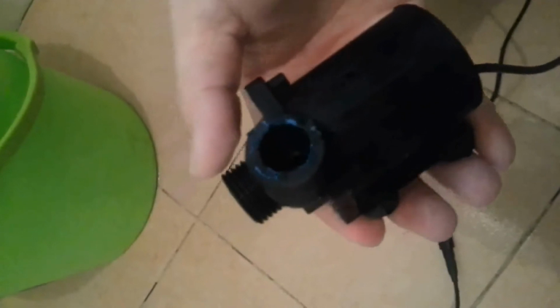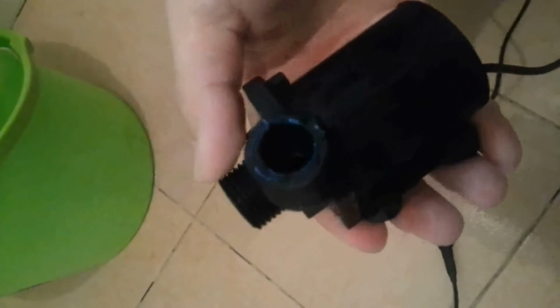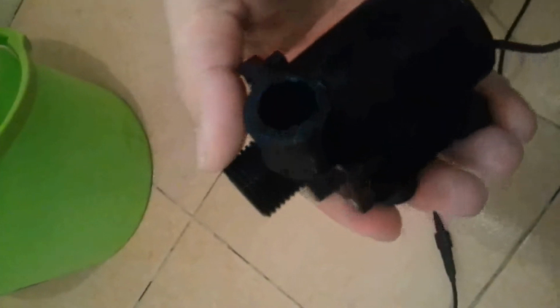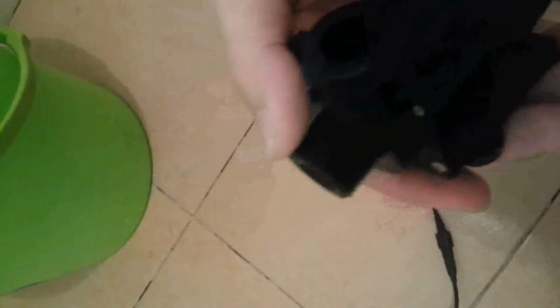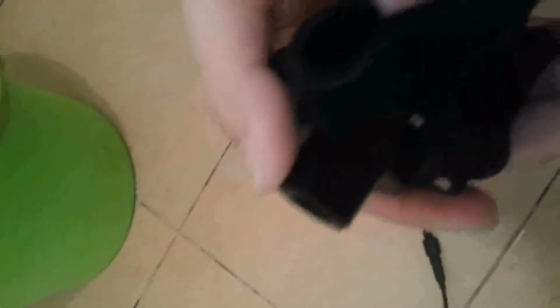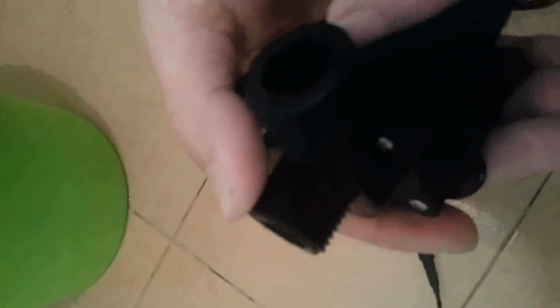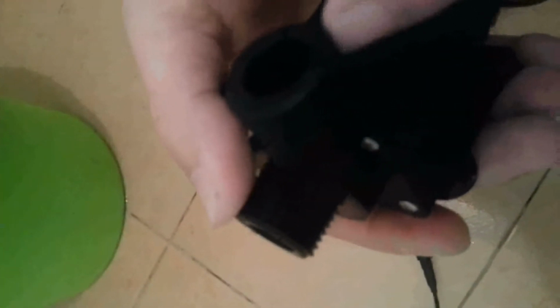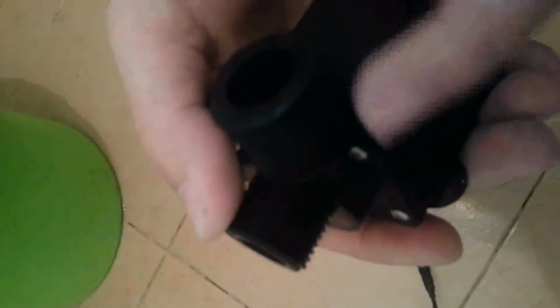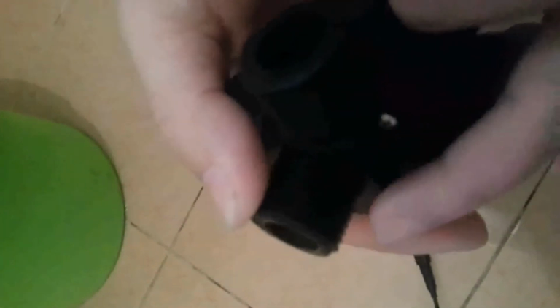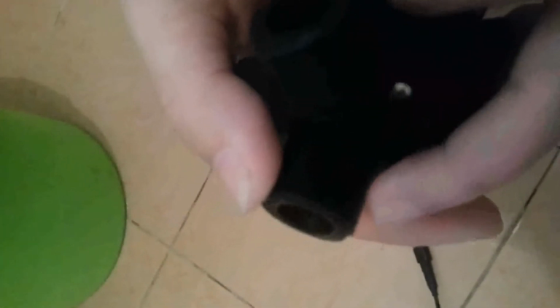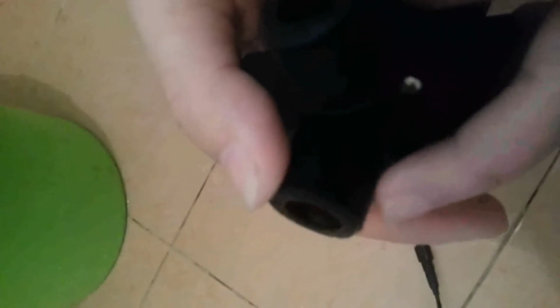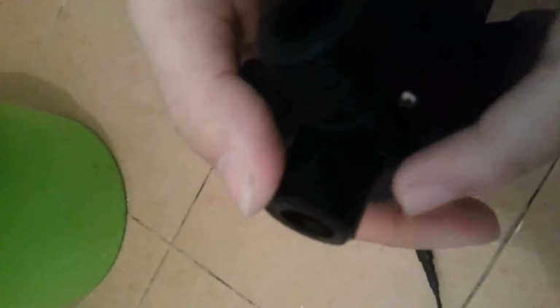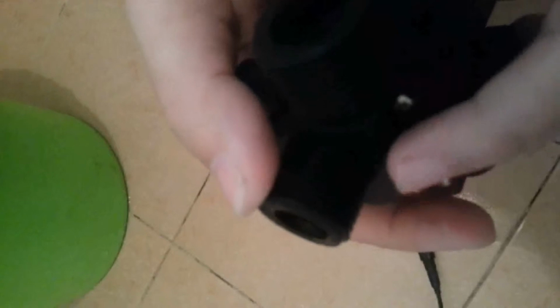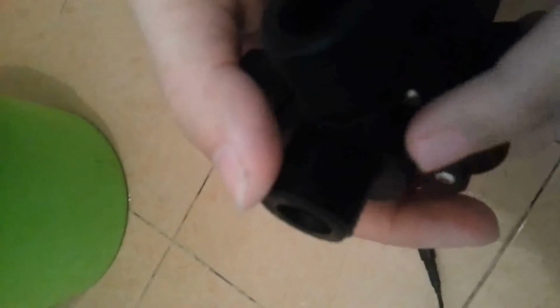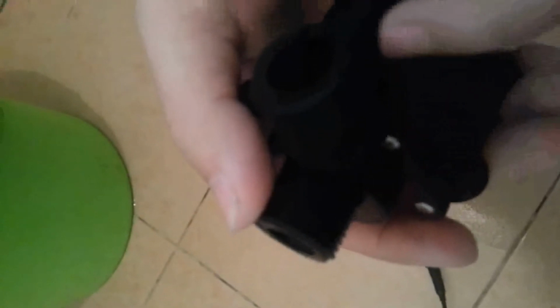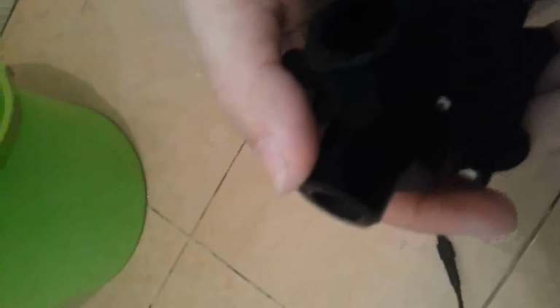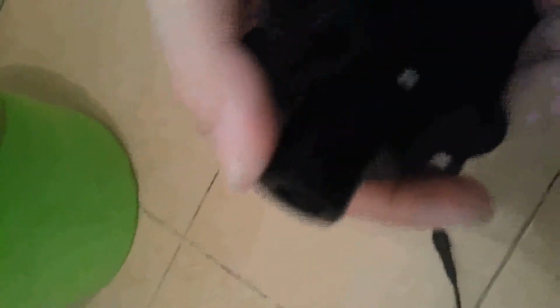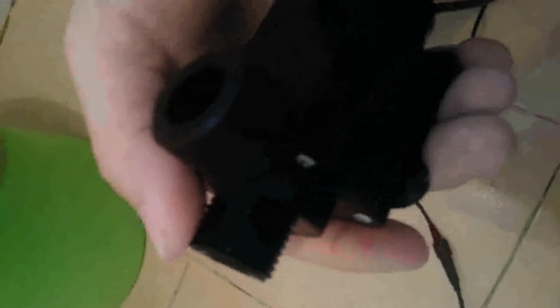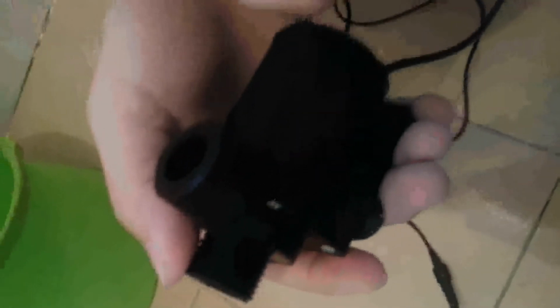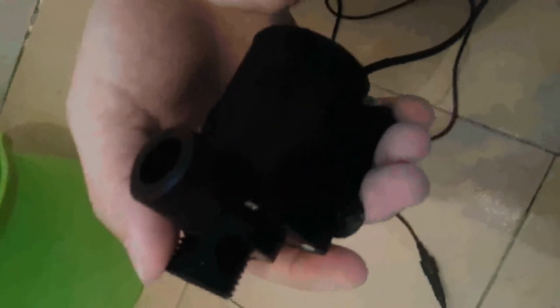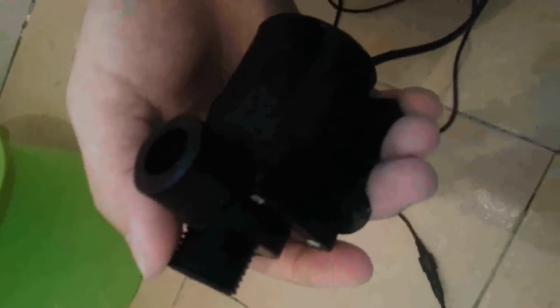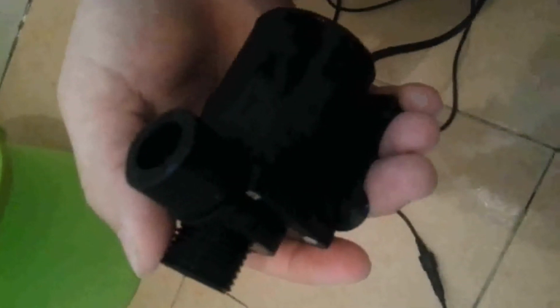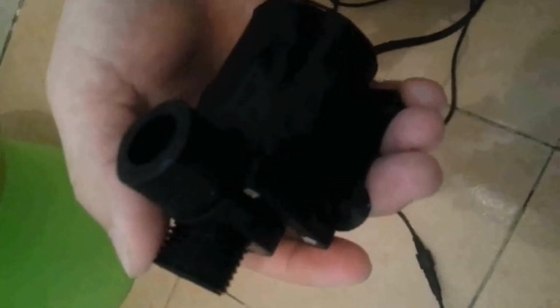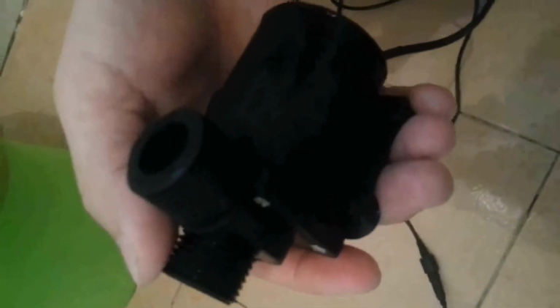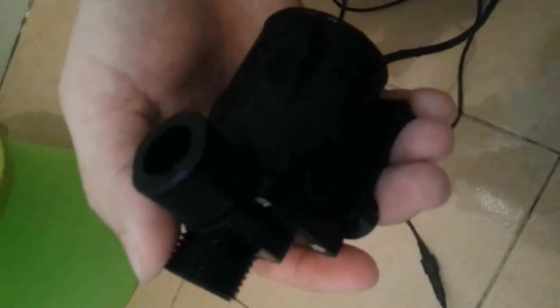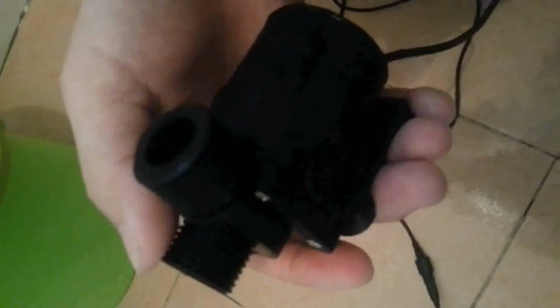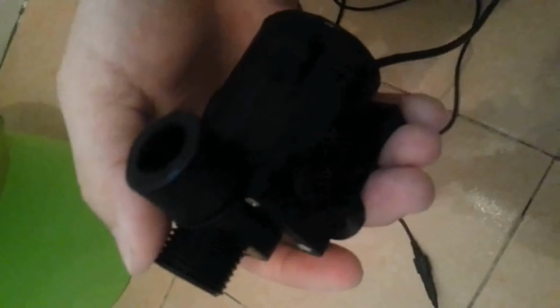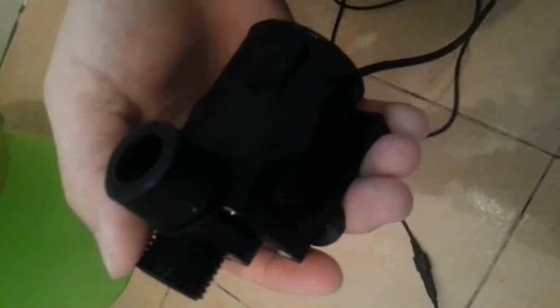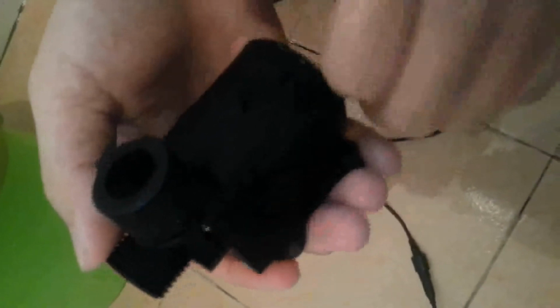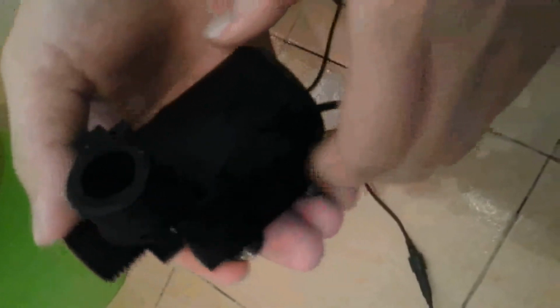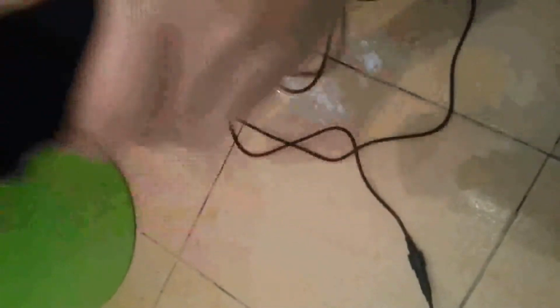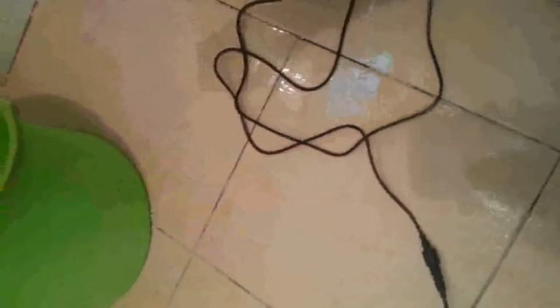By the way, the dimension of the inlet on our pump is about half an inch threaded, fit for our household pipeline connection, just like this one.